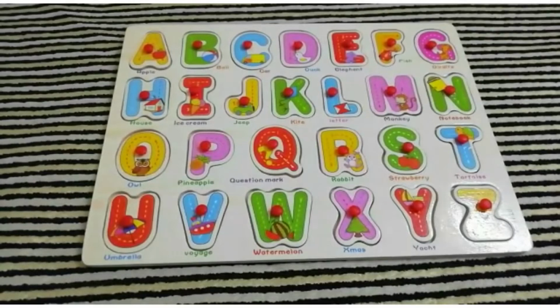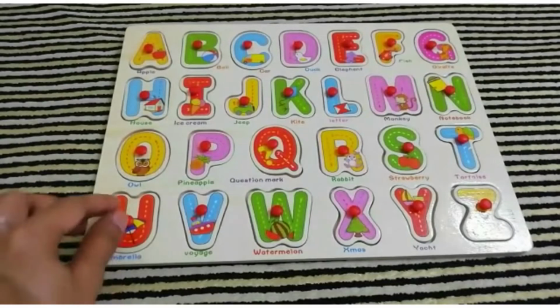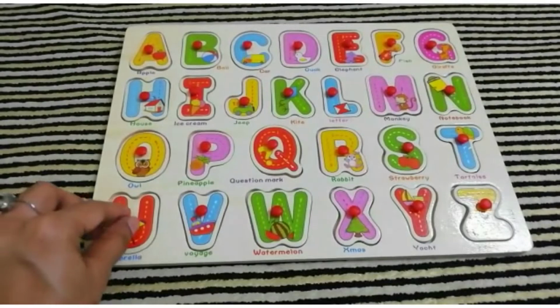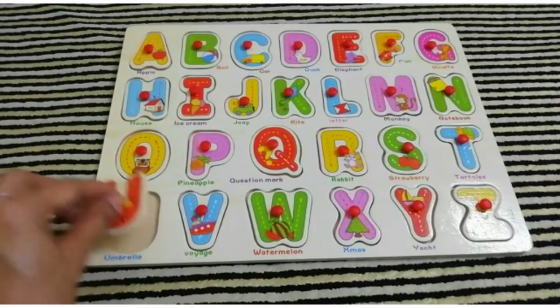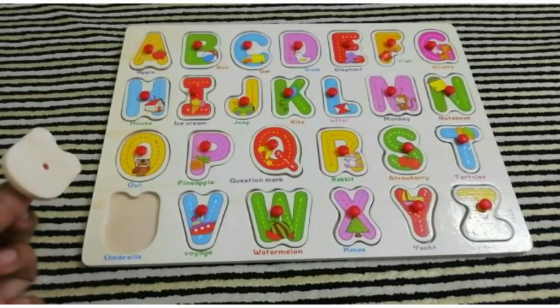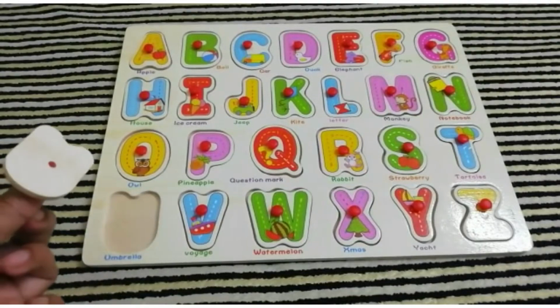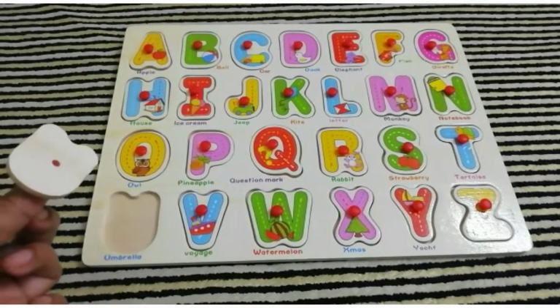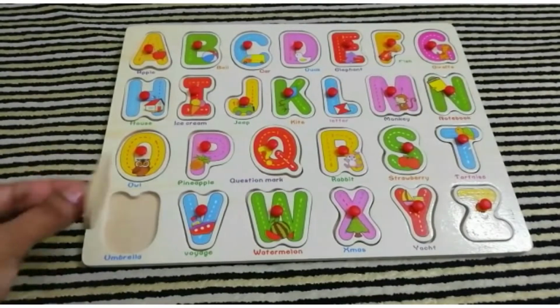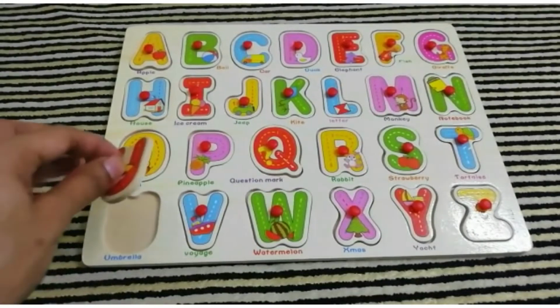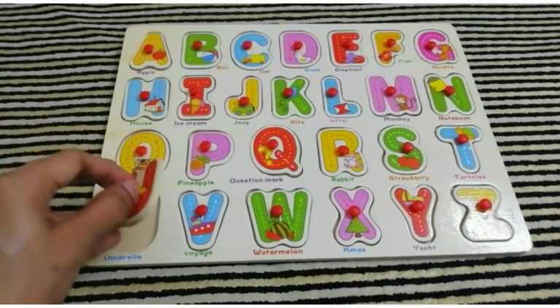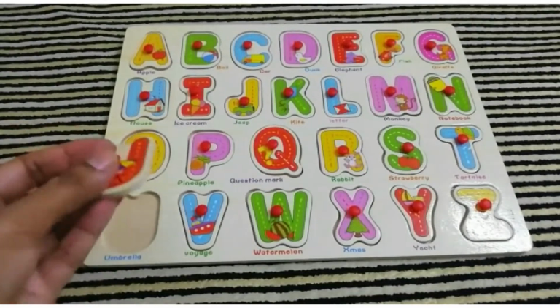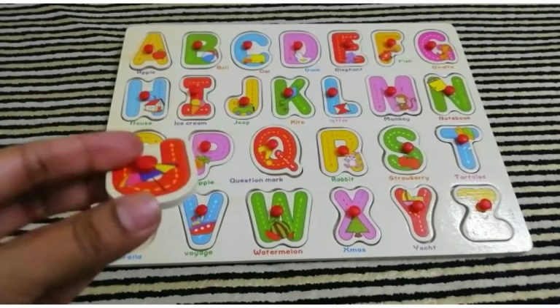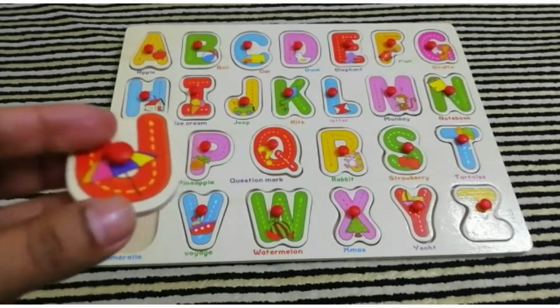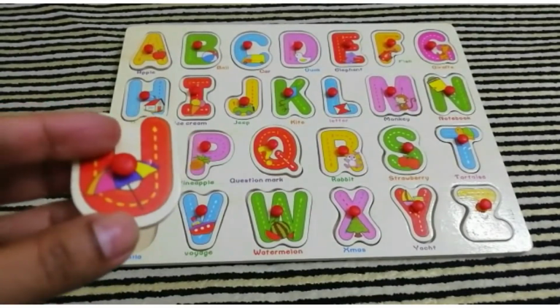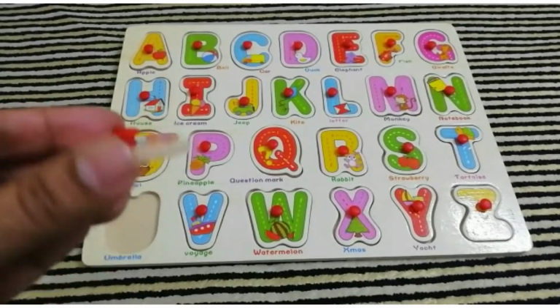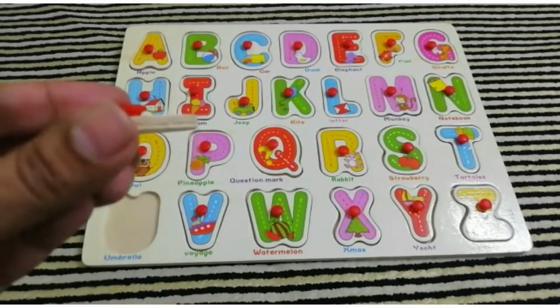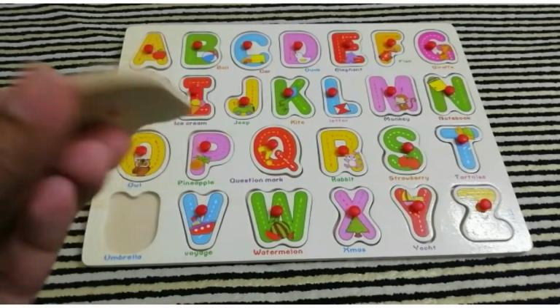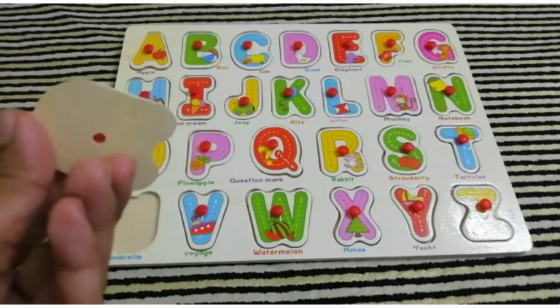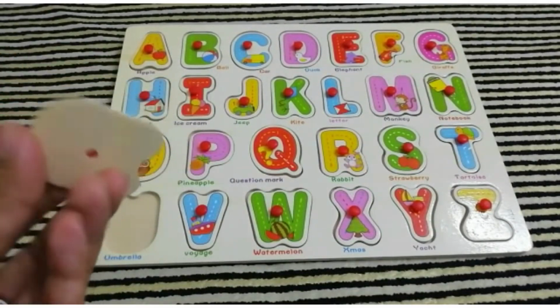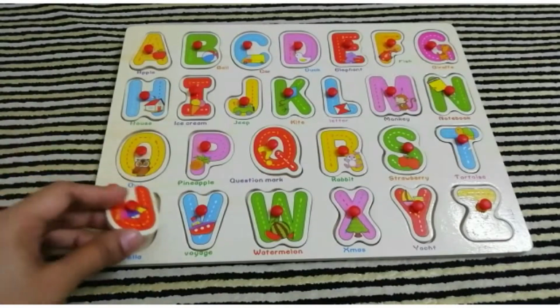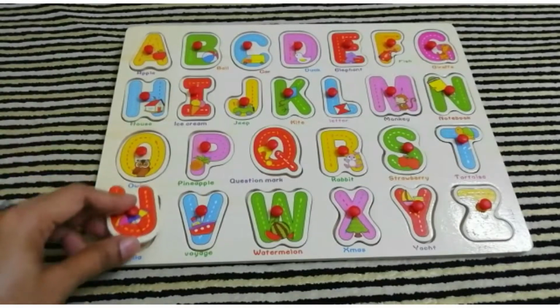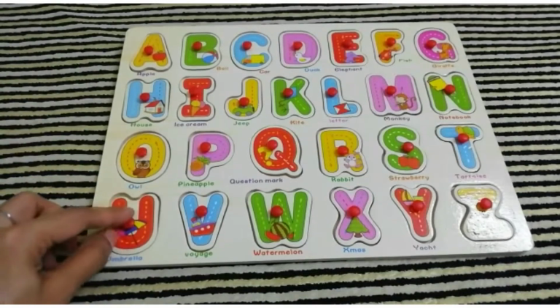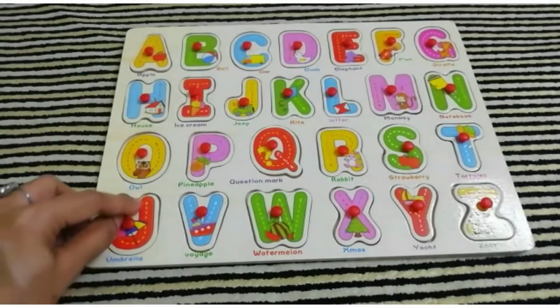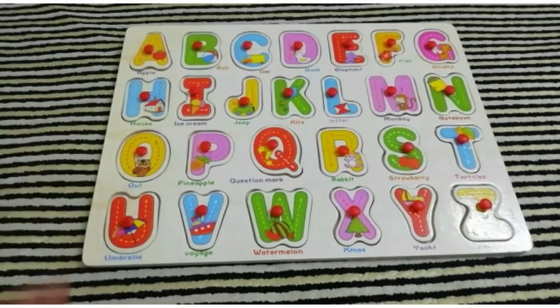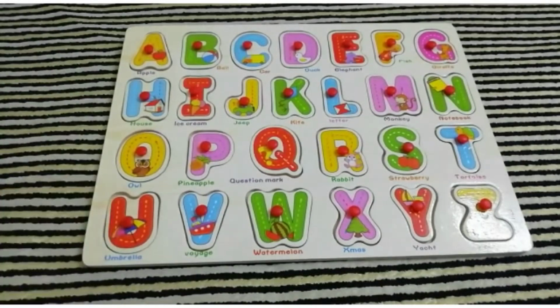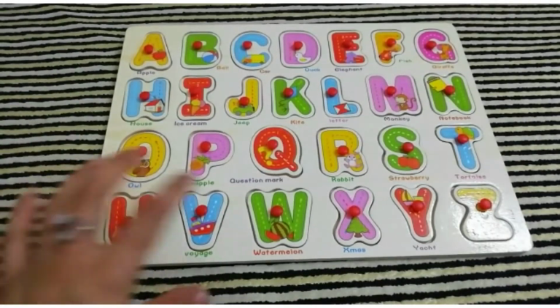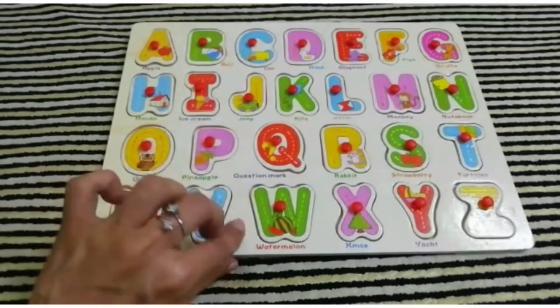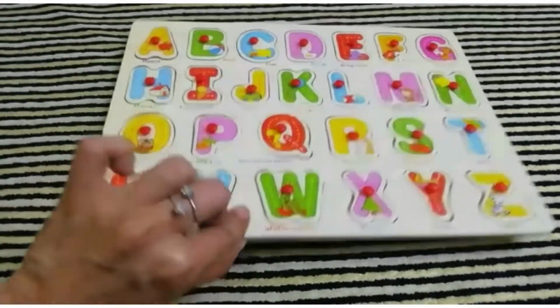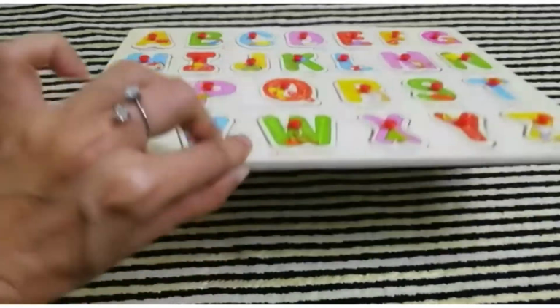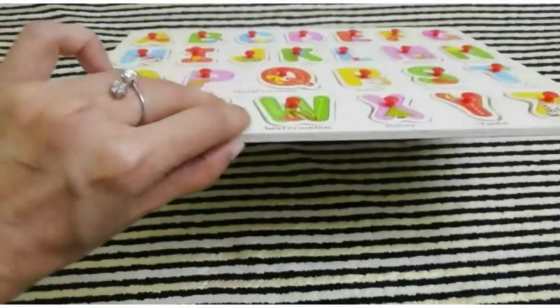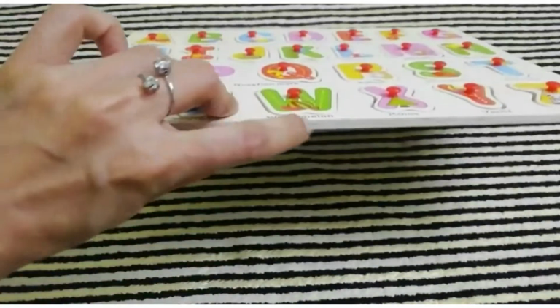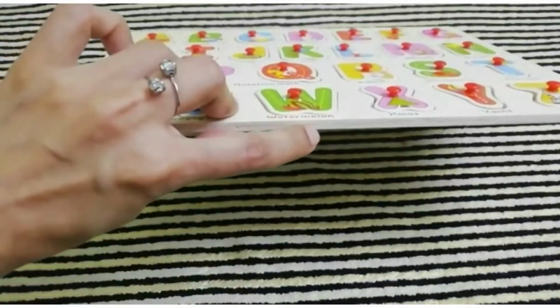This is an alphabet board for kids. This is made of wood and it's lightweight.